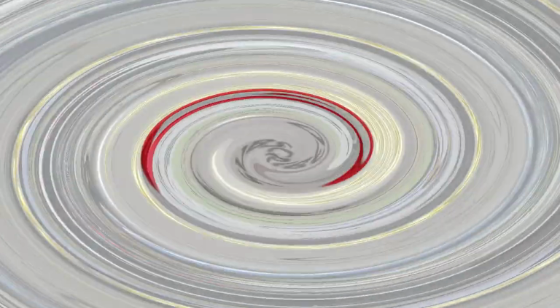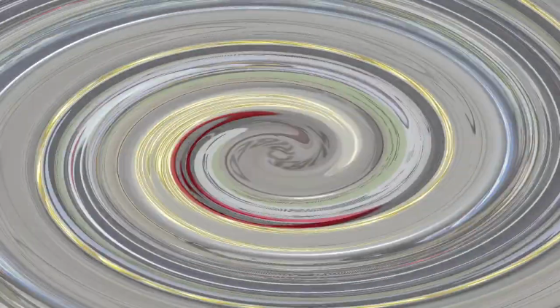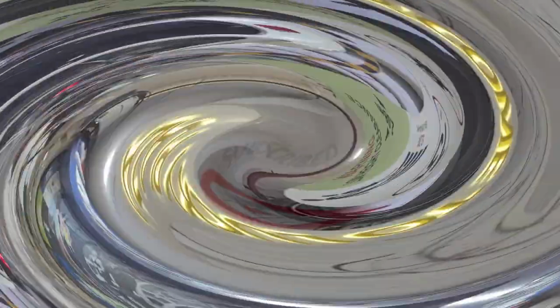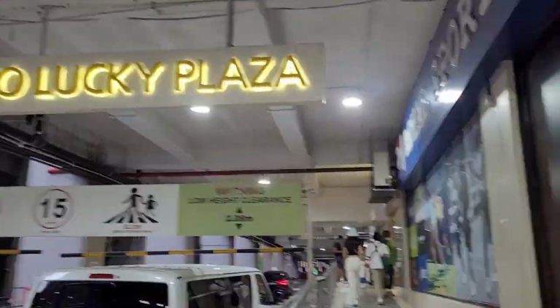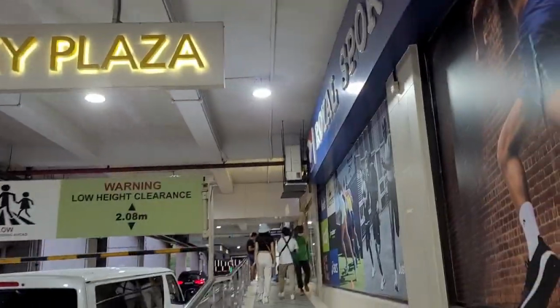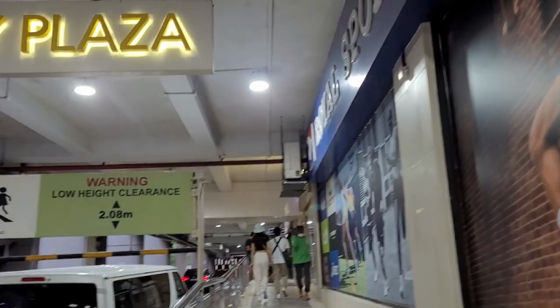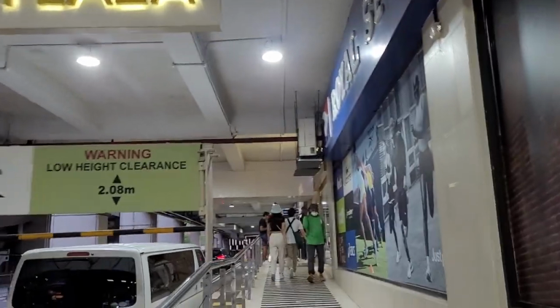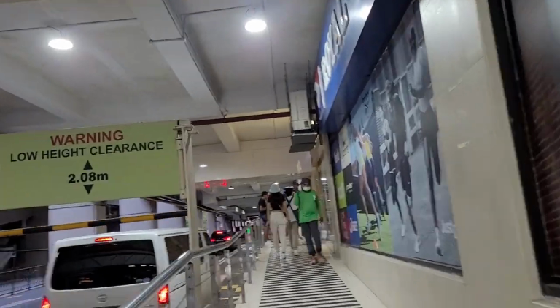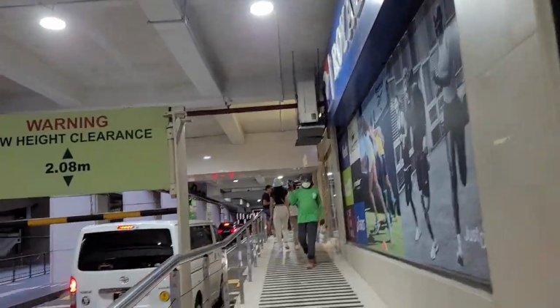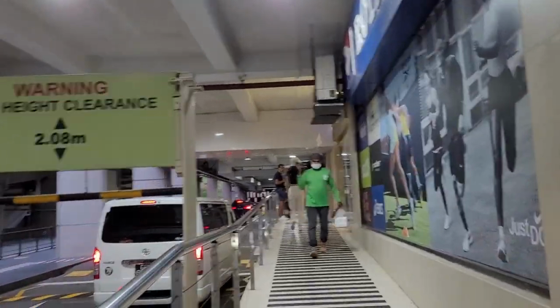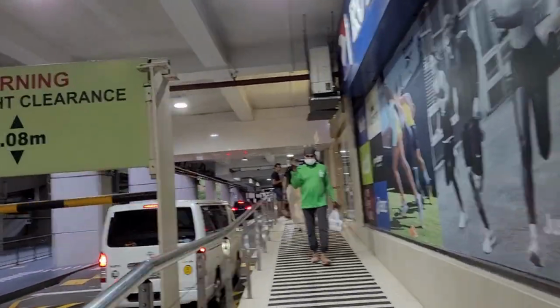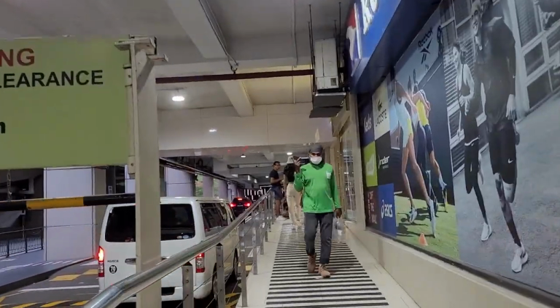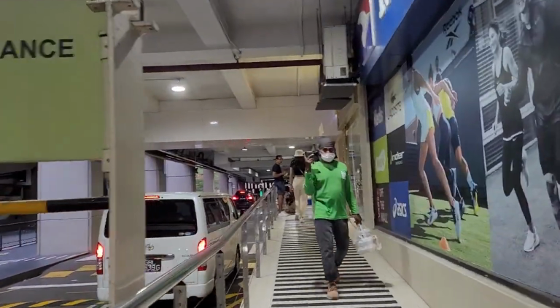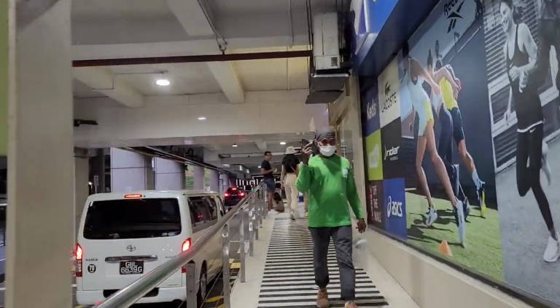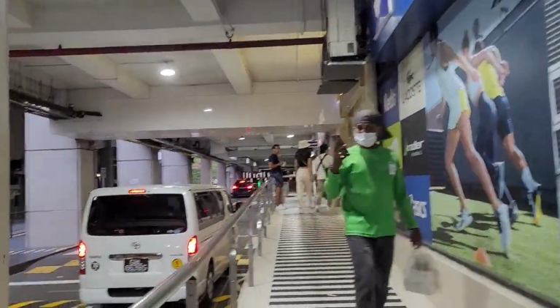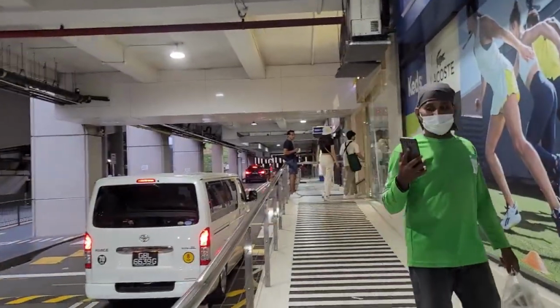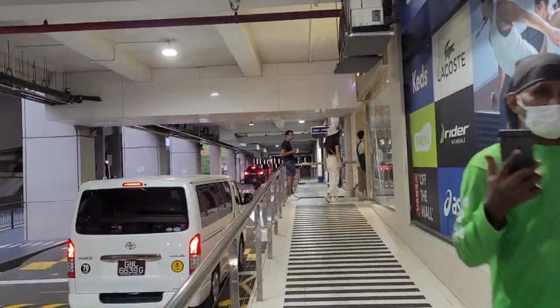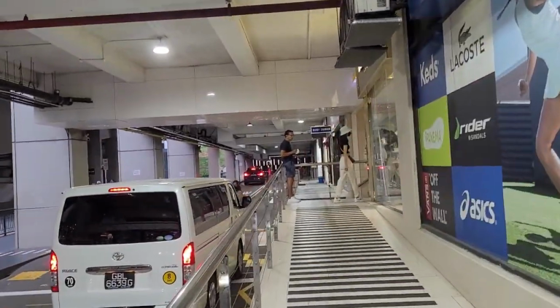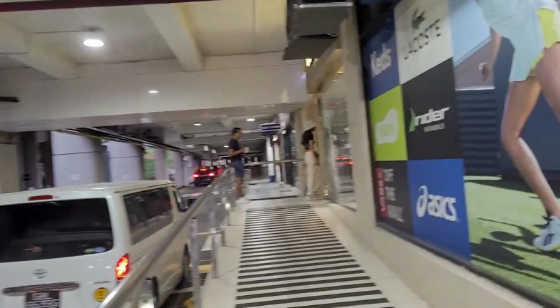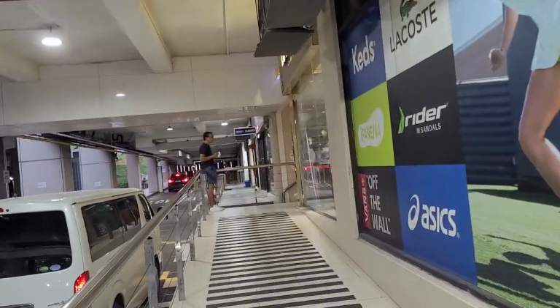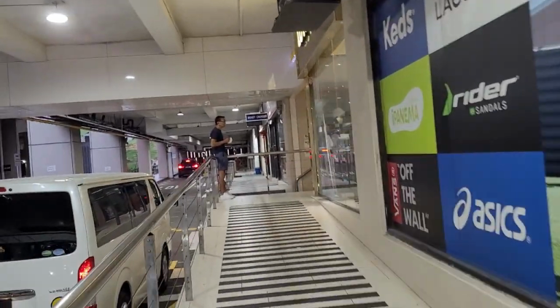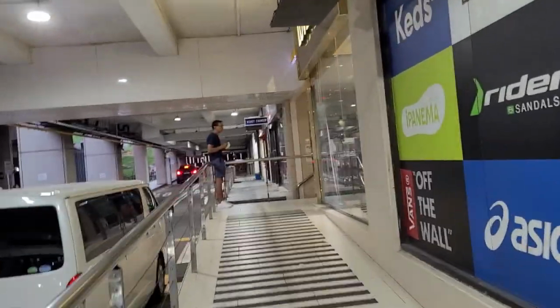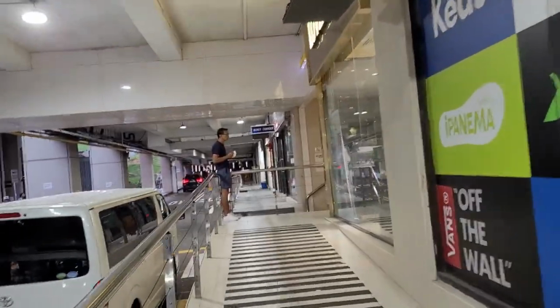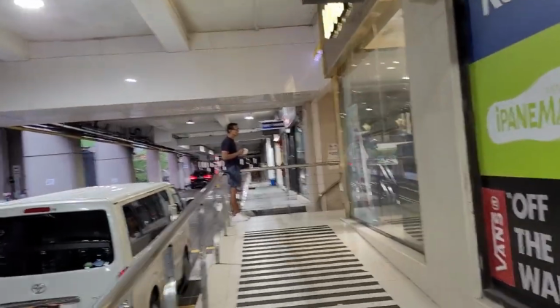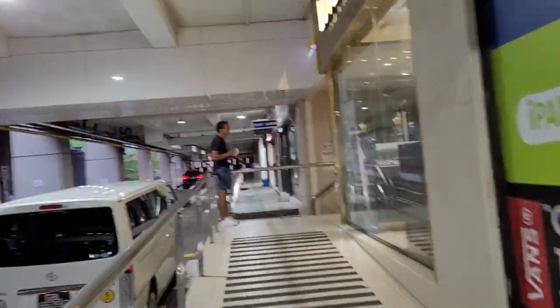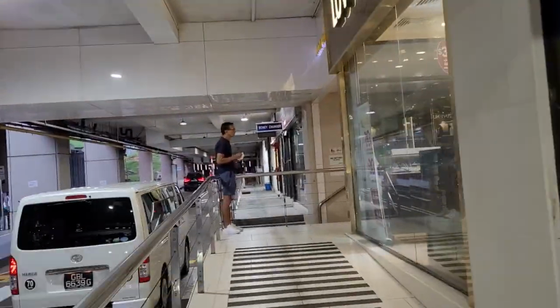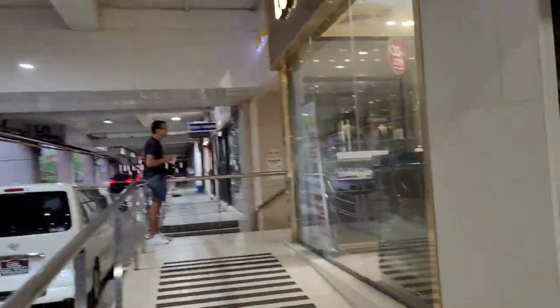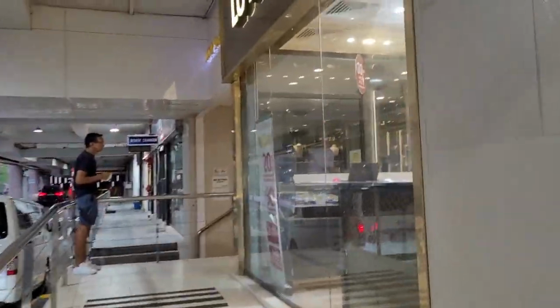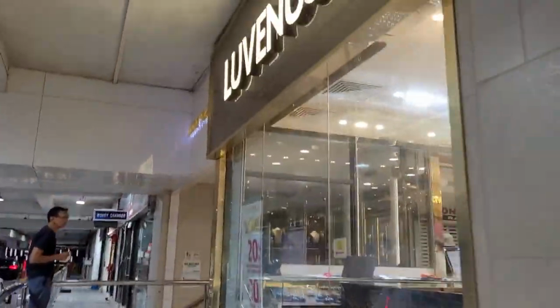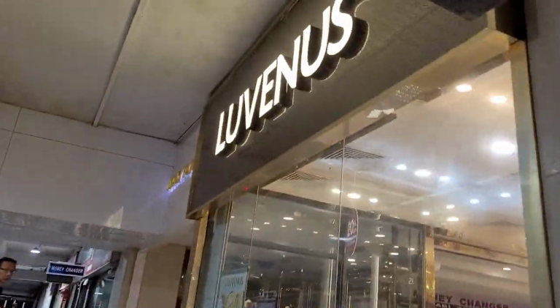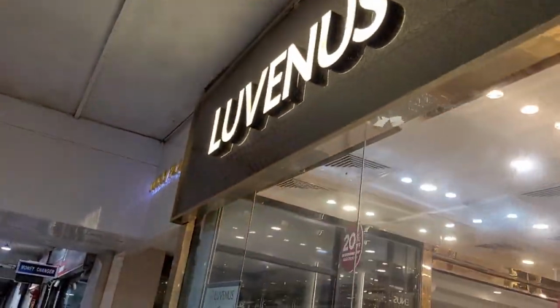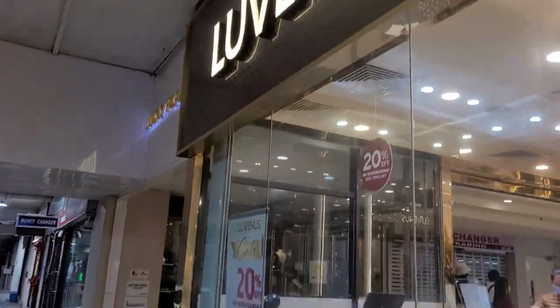Welcome to Locket Plaza. Locket Plaza is a mall whereby you can find Filipino goods, Filipino items, and you can also send money back home. We're going to enter here.